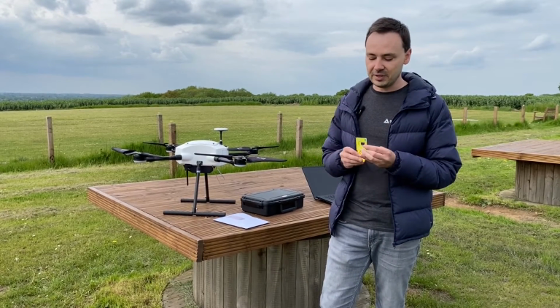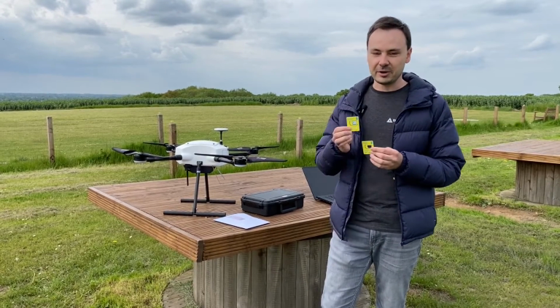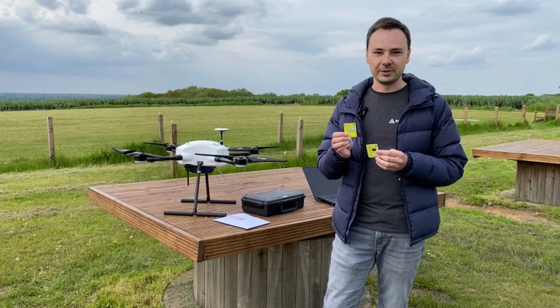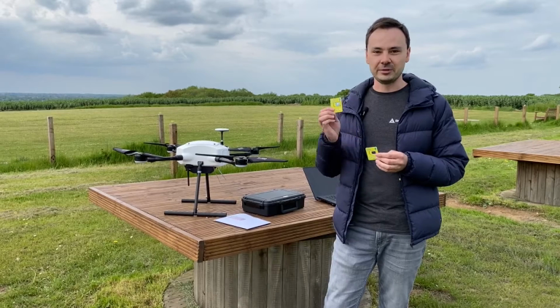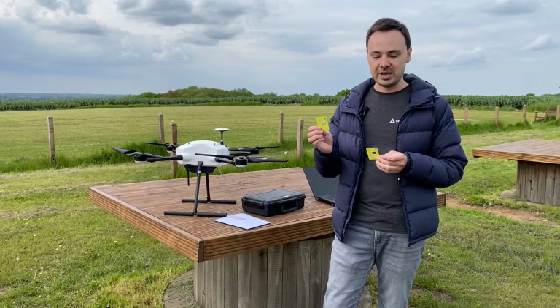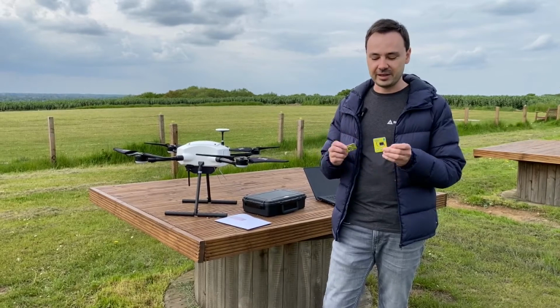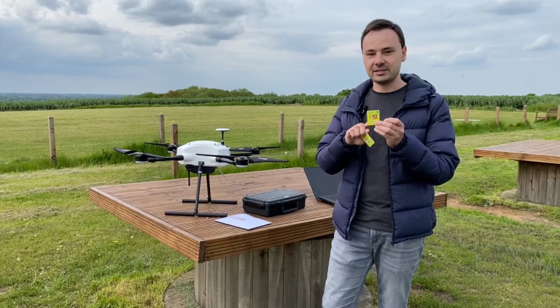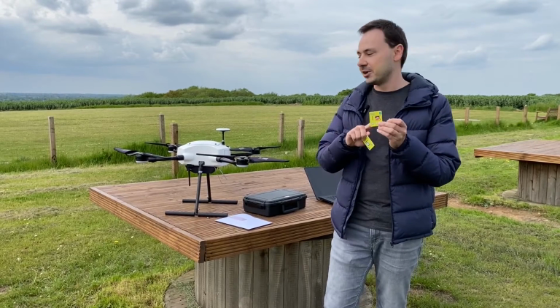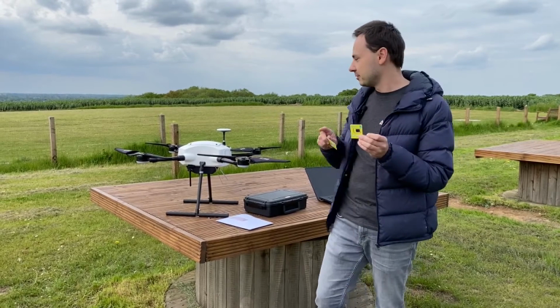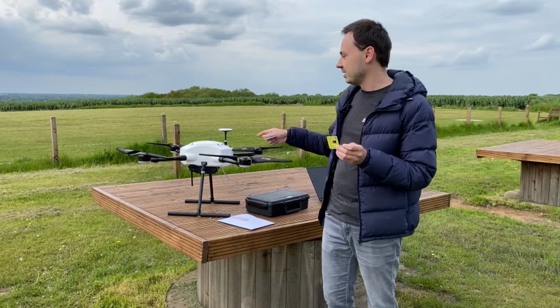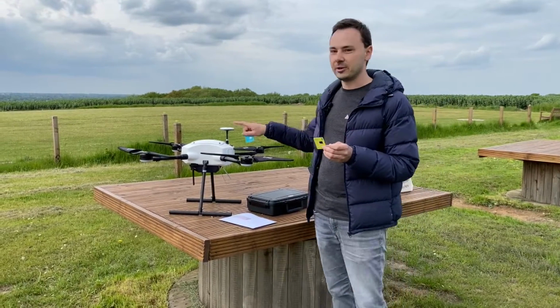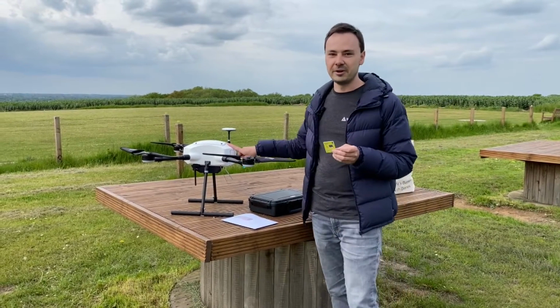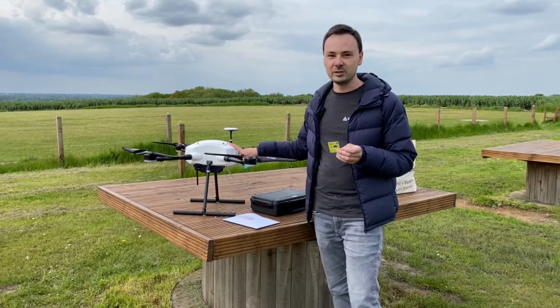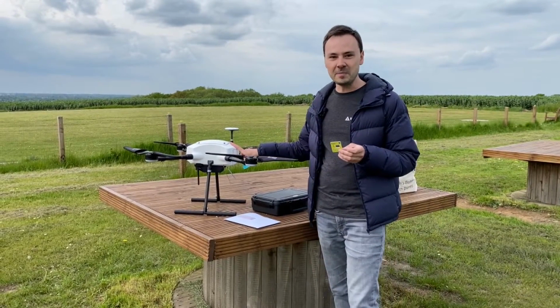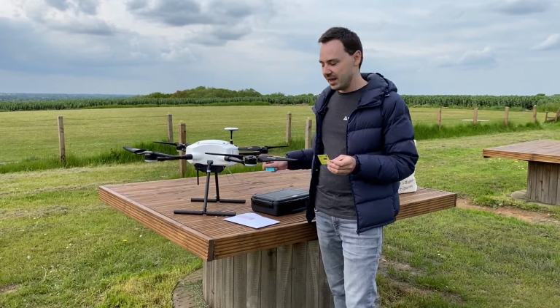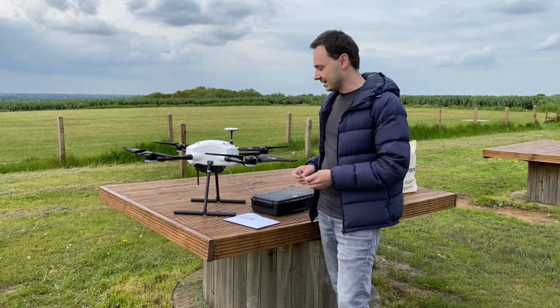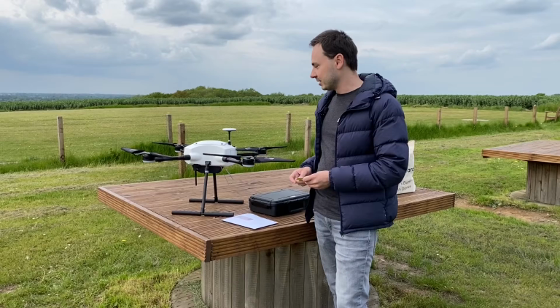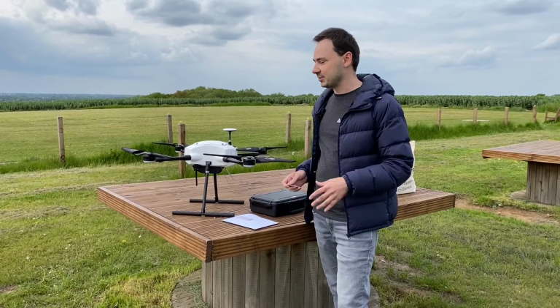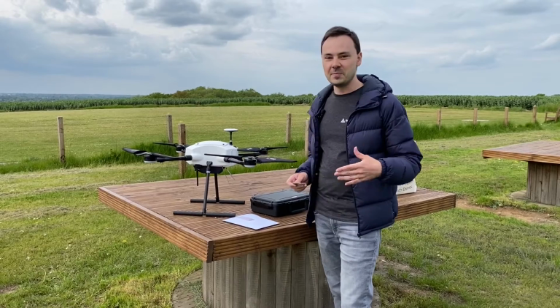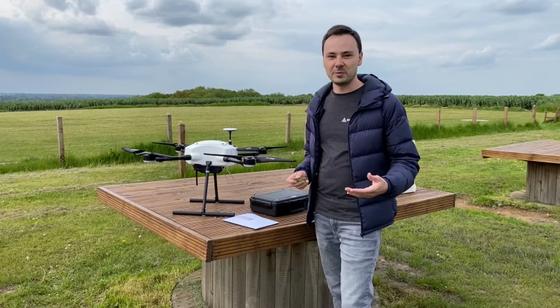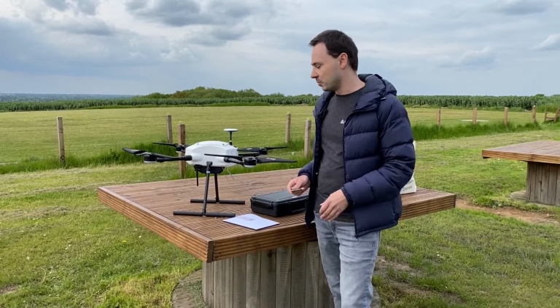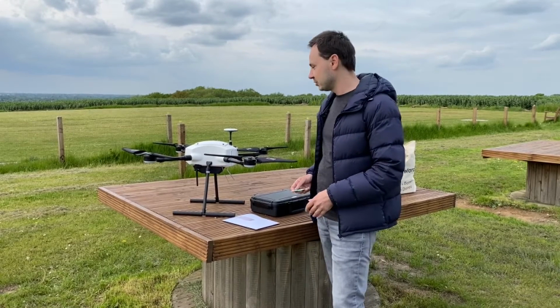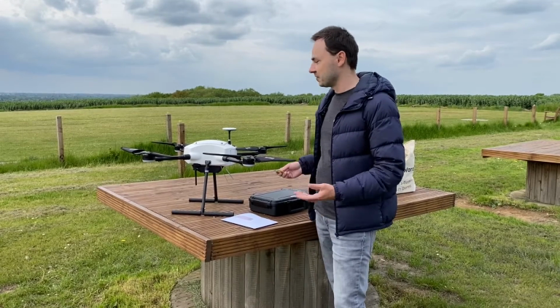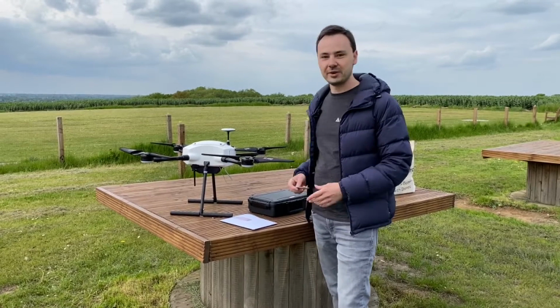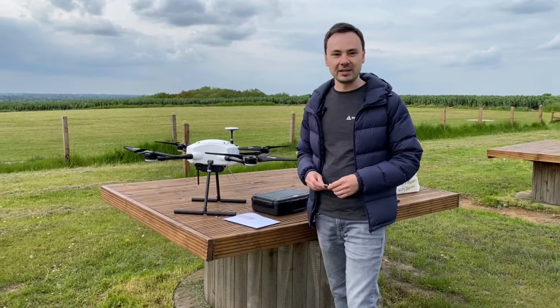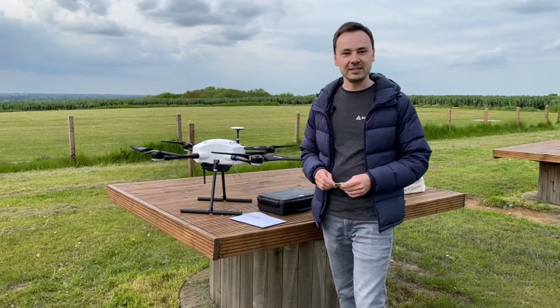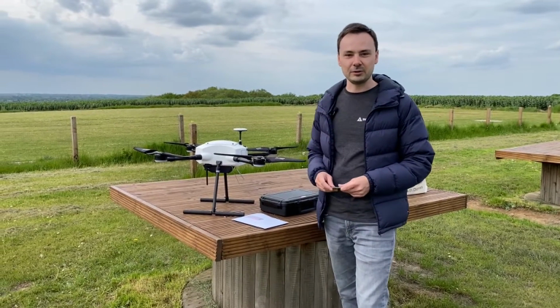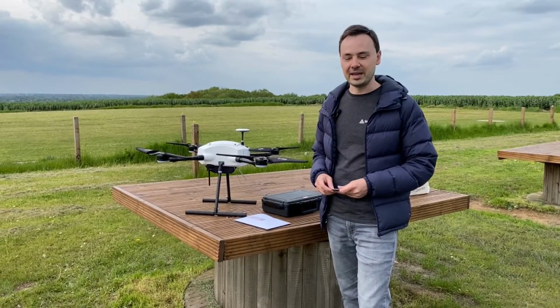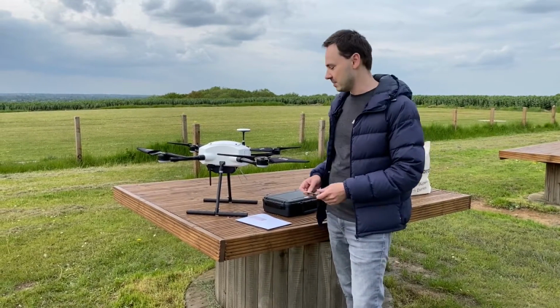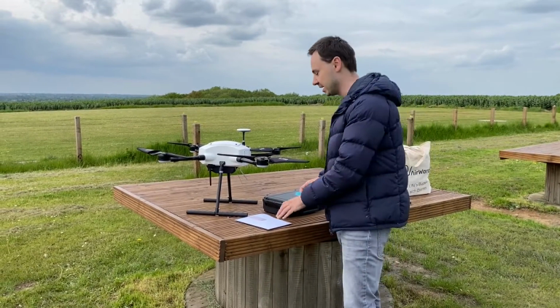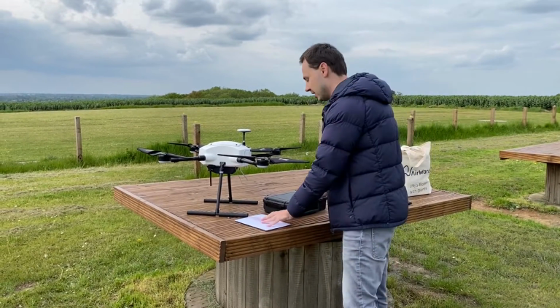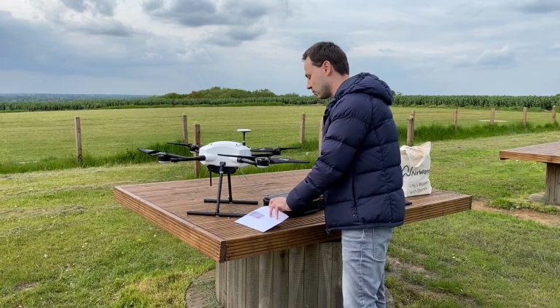These SIM cards will go into another vehicle, and this SIM card is already installed in this one. Now we will try to see how it performs in terms of real-time connectivity, video streaming, telemetry, and so forth.